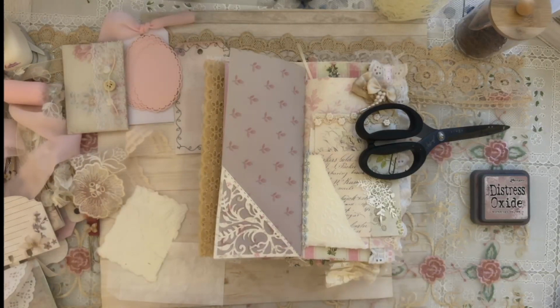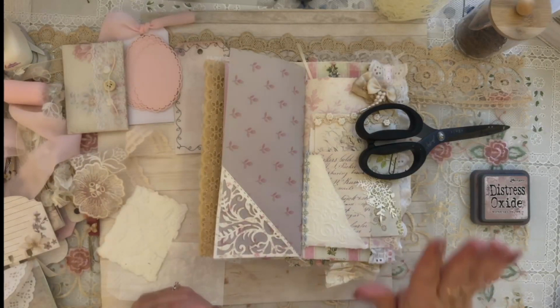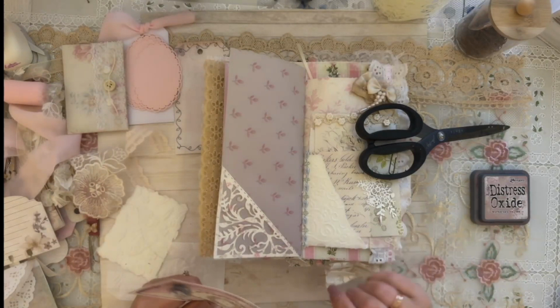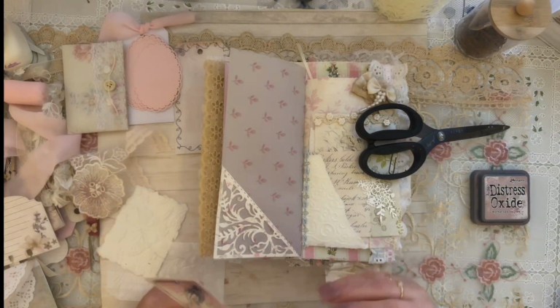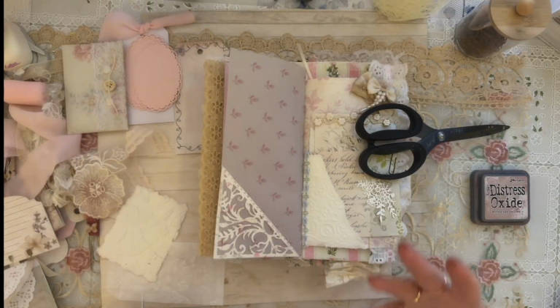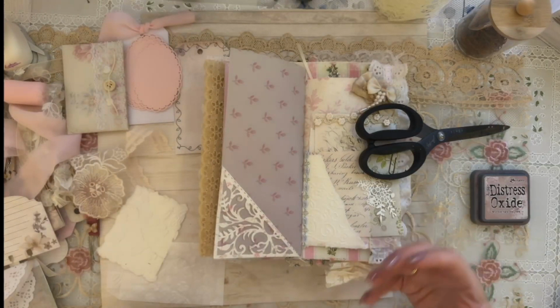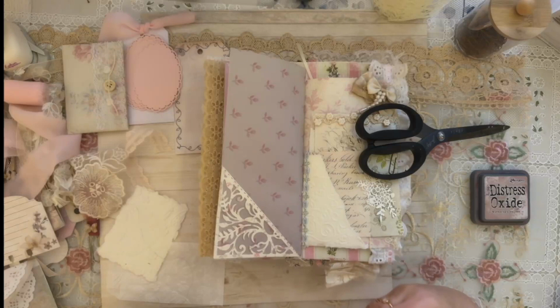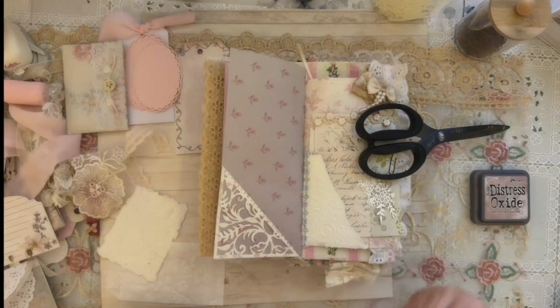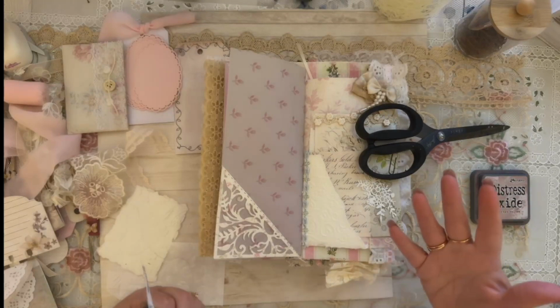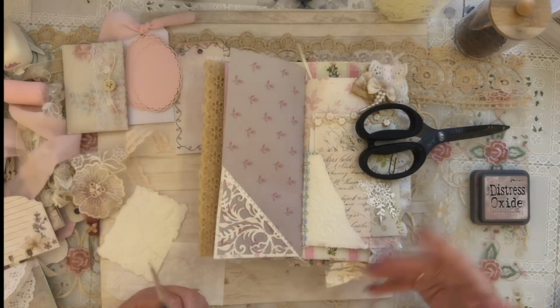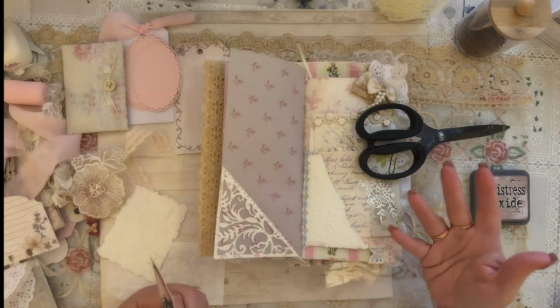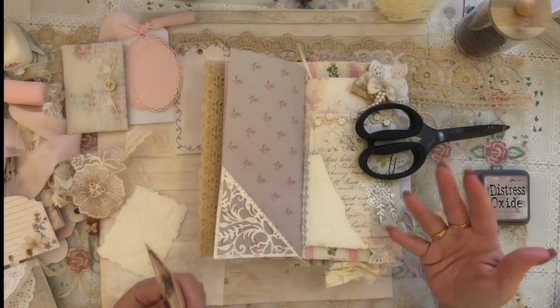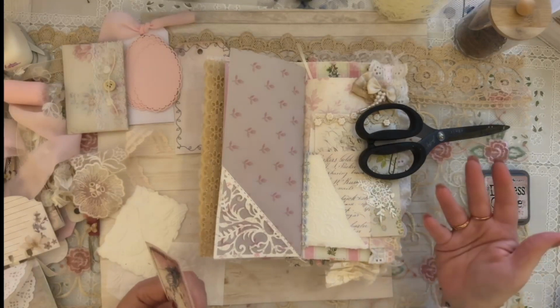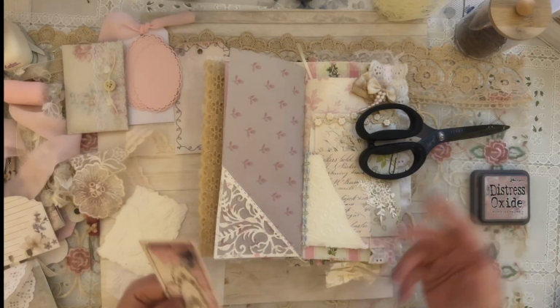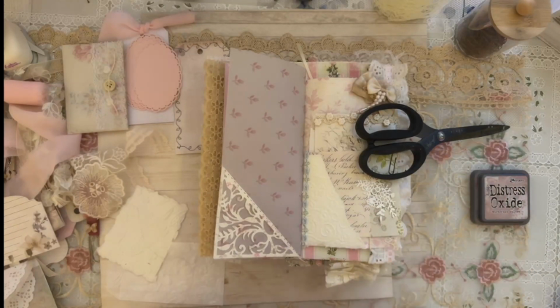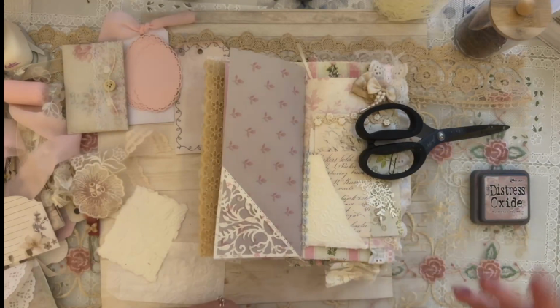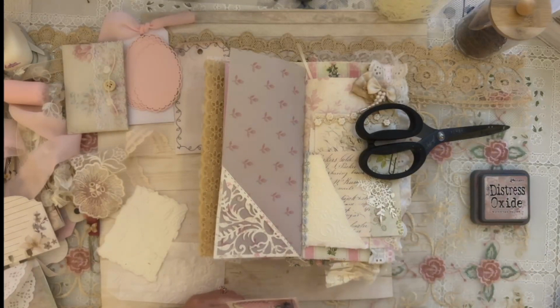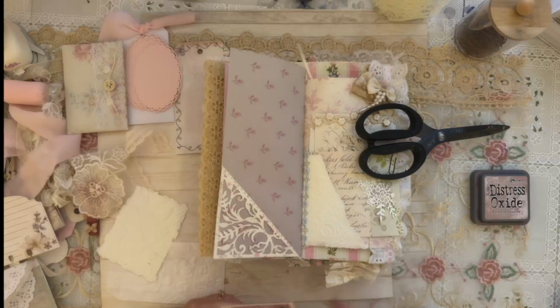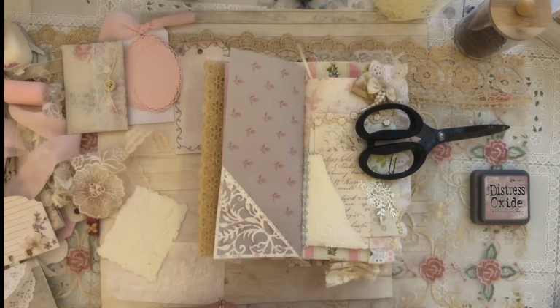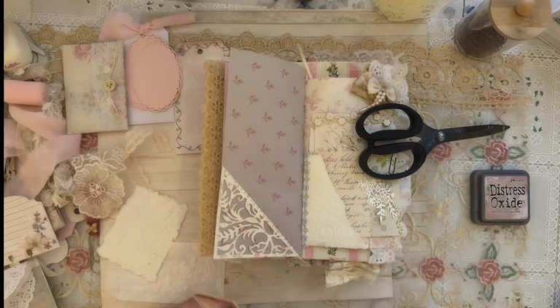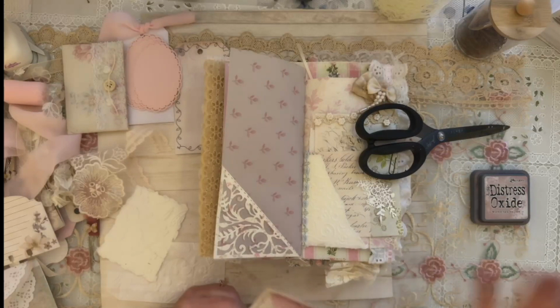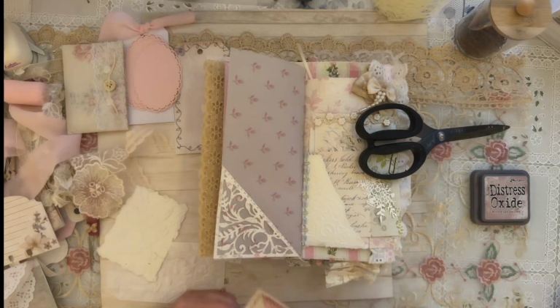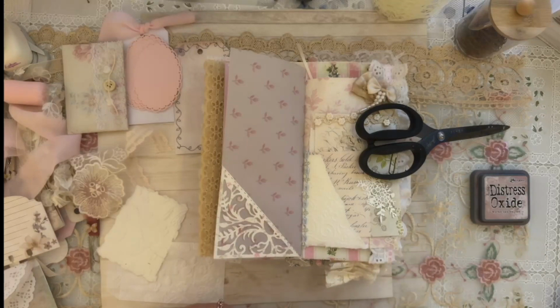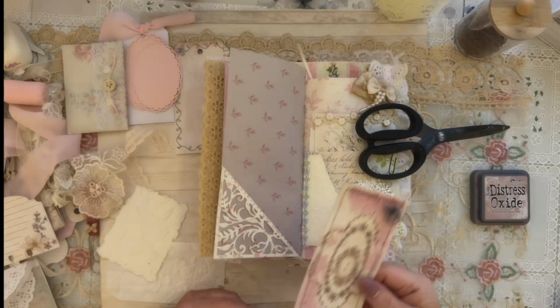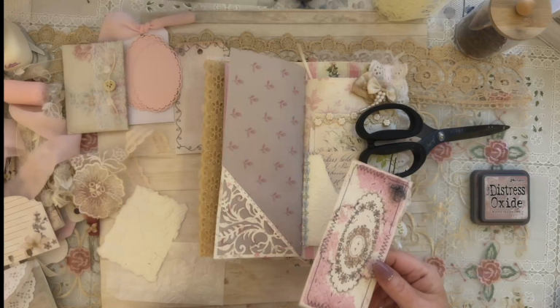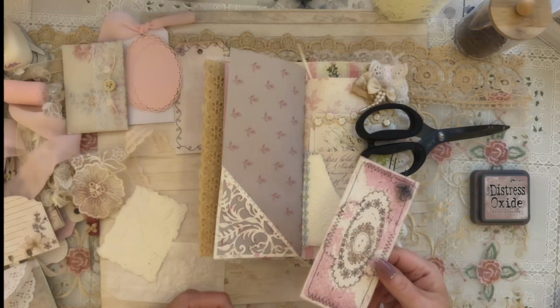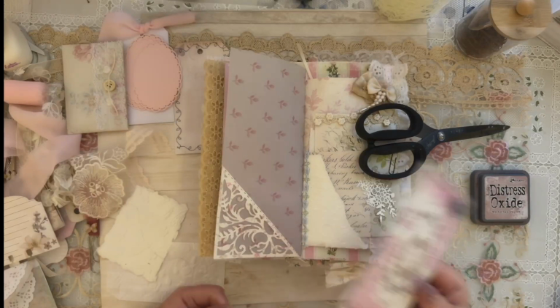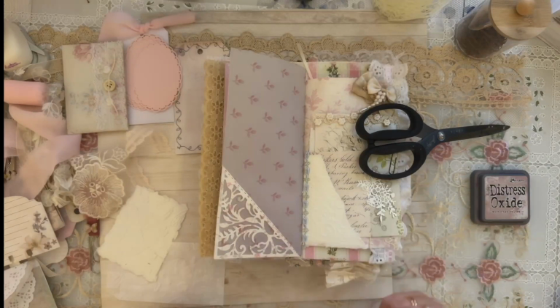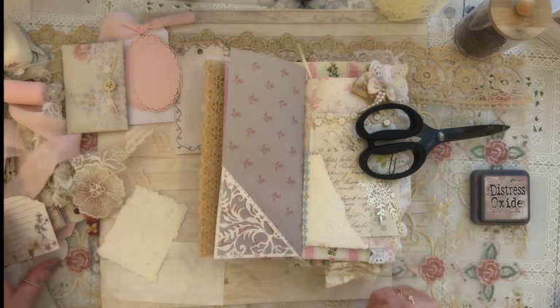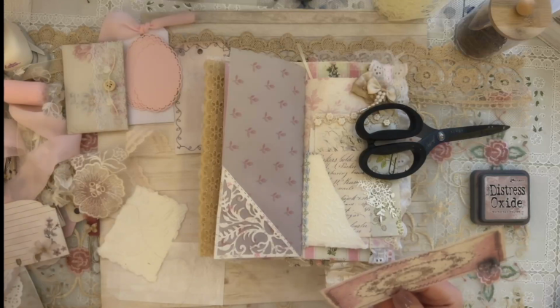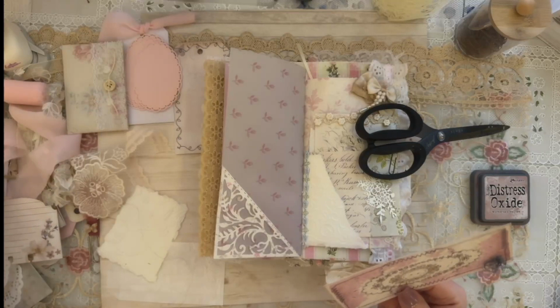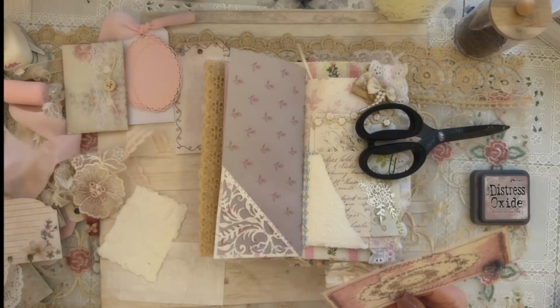Anytime you can be at your desk catching up on YouTube channels or watching a movie, just make some small ephemera pieces to stick in your junk journal next time you're working on it — that's what I try to do.